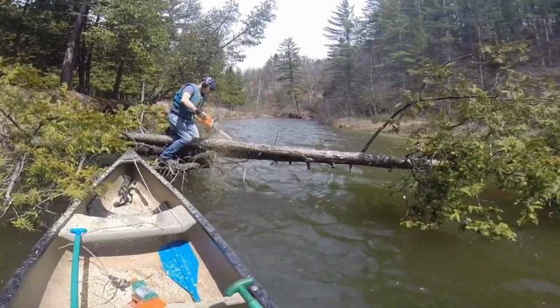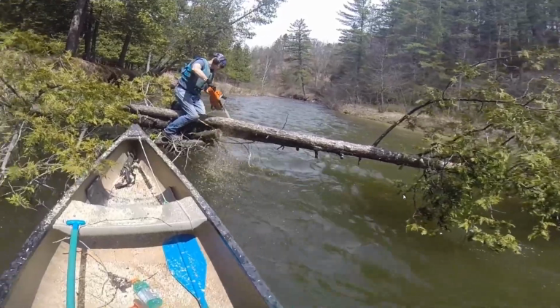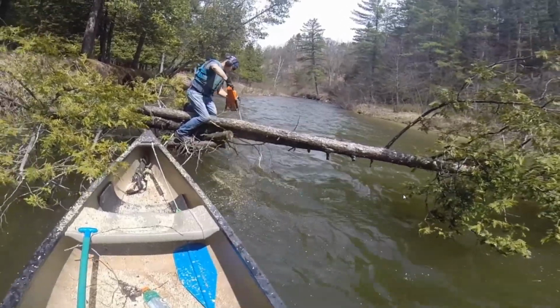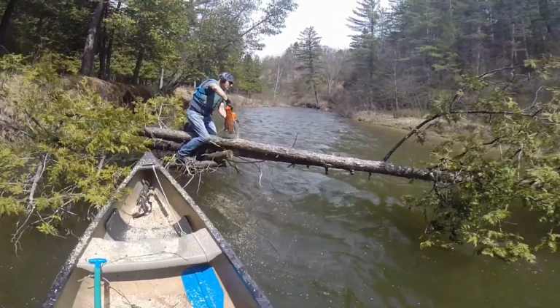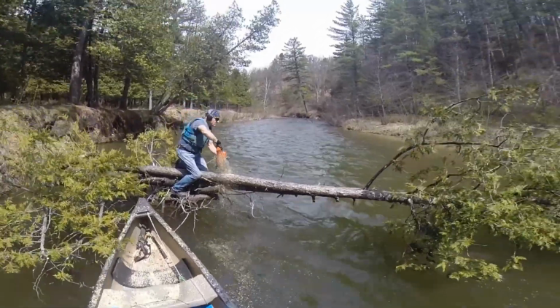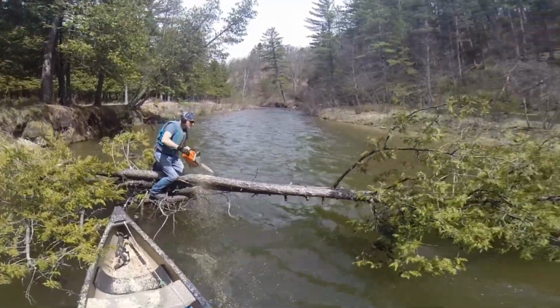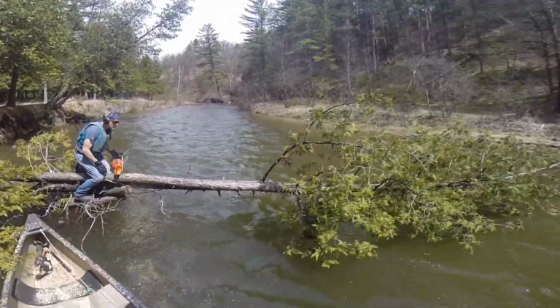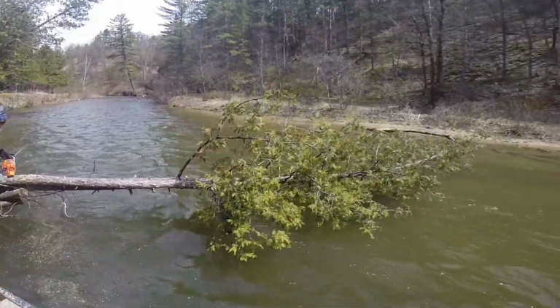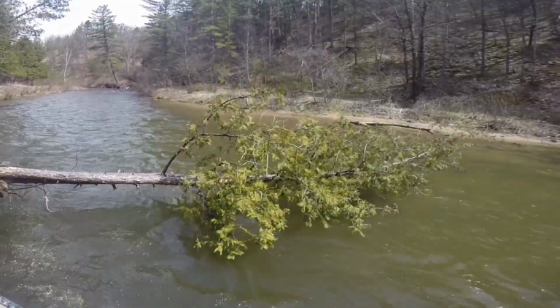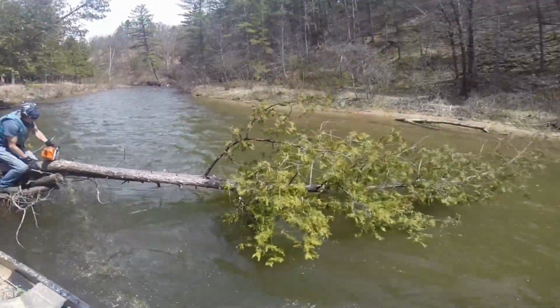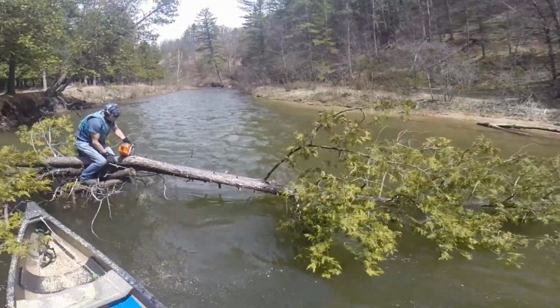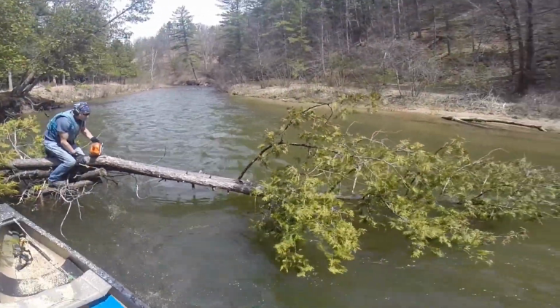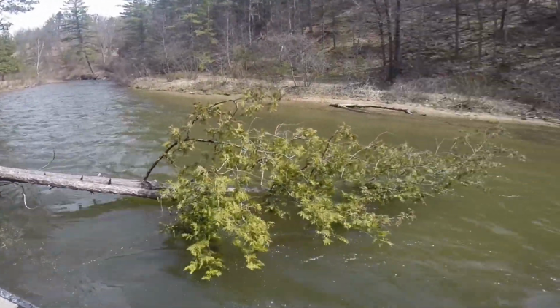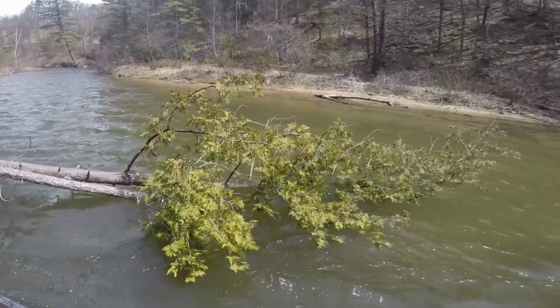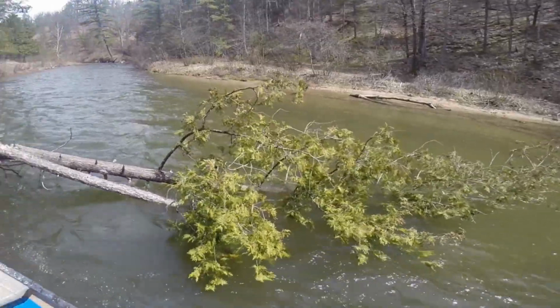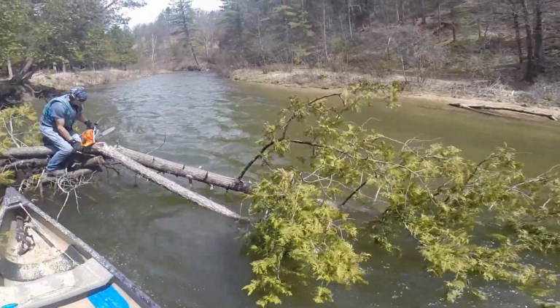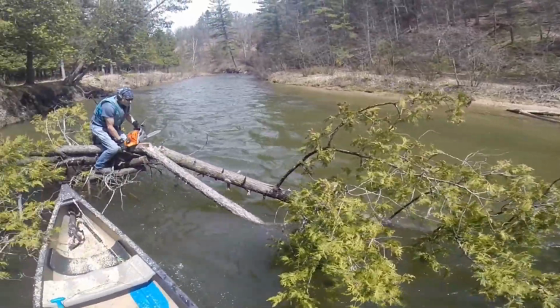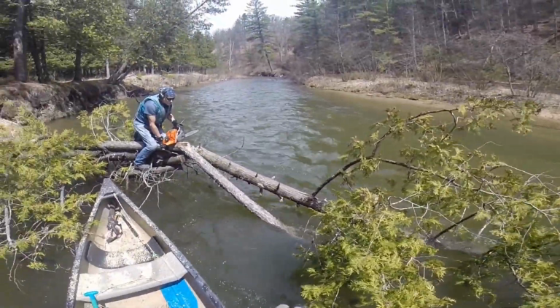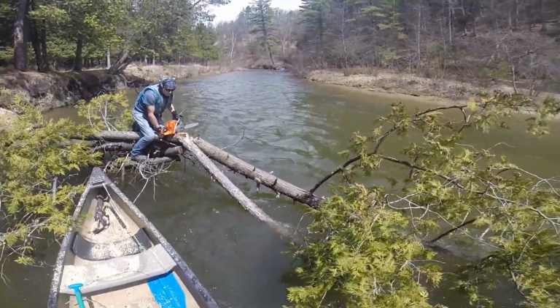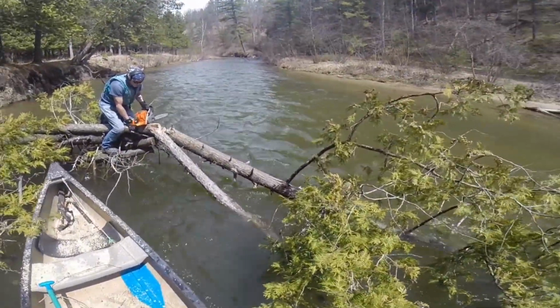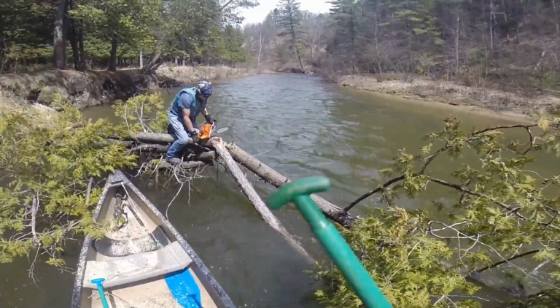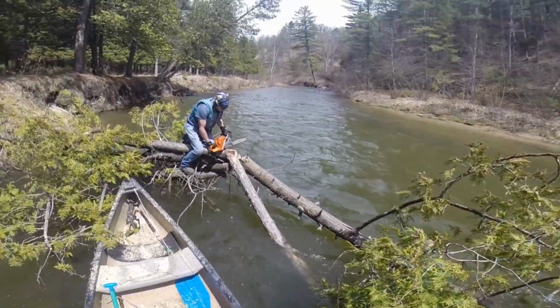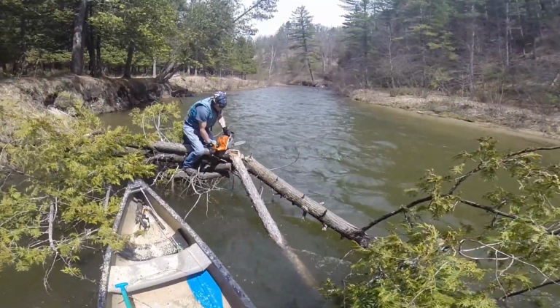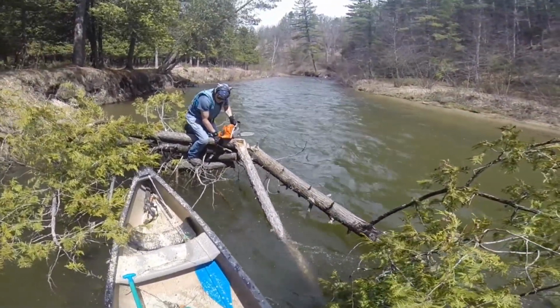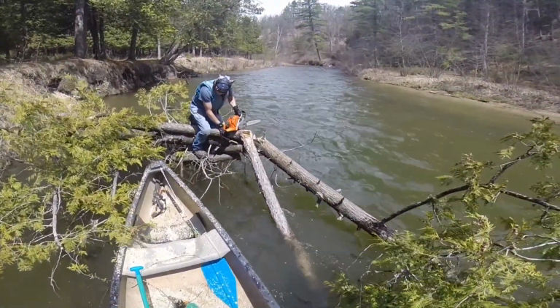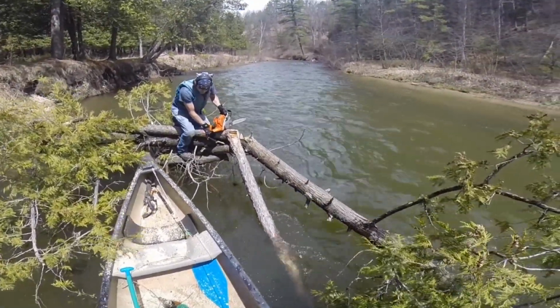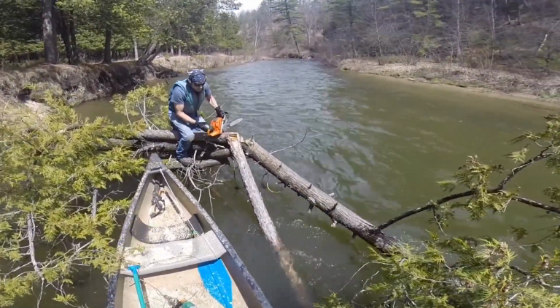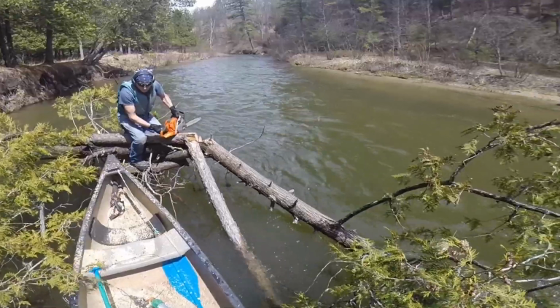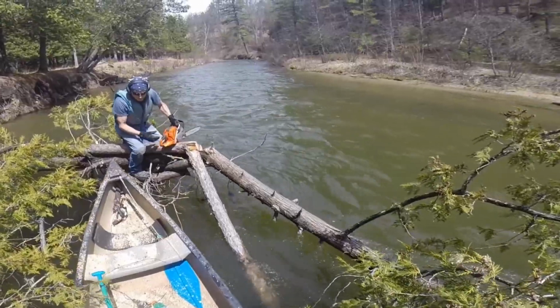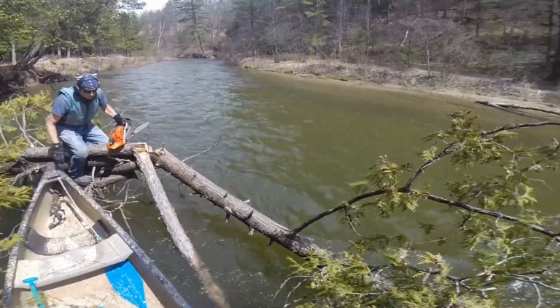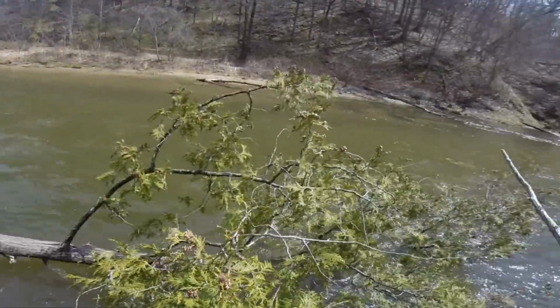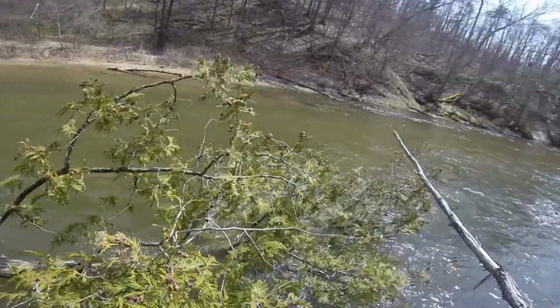It doesn't happen that way every time — sometimes the tree breaks off — but we were able to leave enough wood that it could hinge and it didn't break off, and it worked out perfectly. So here's a good example of a hinge cut.